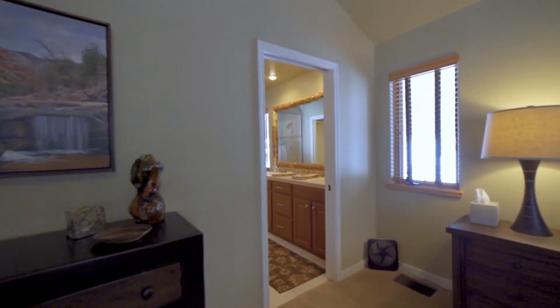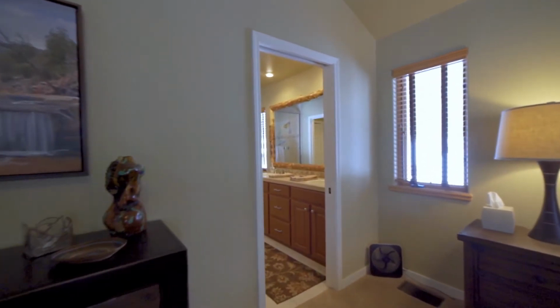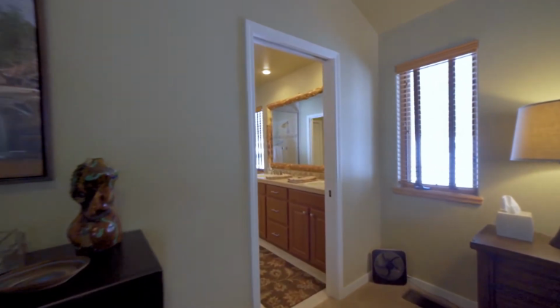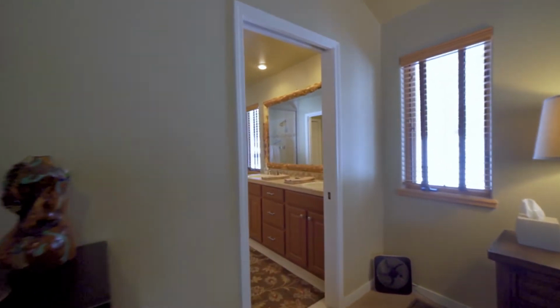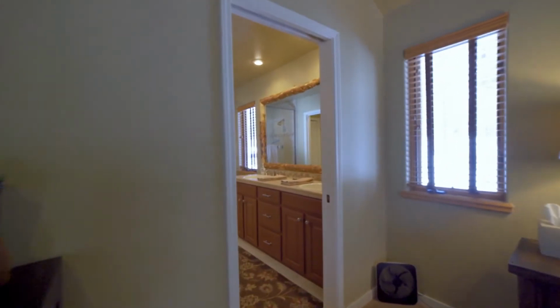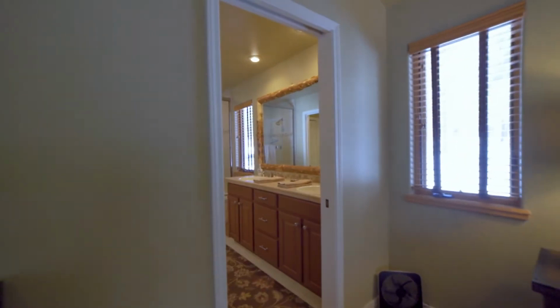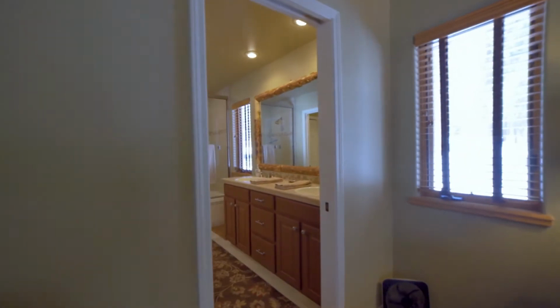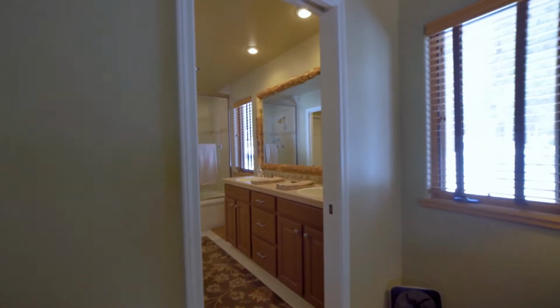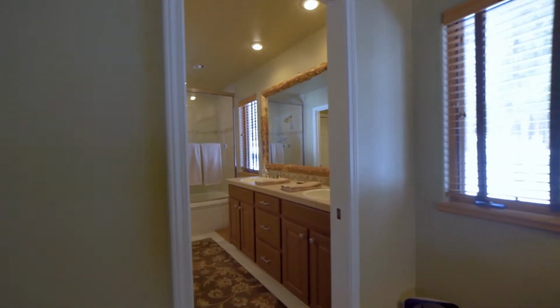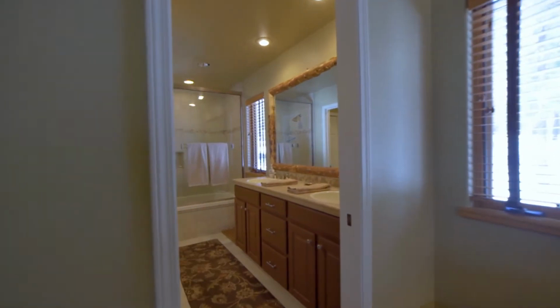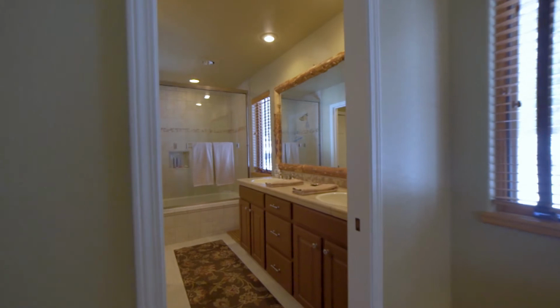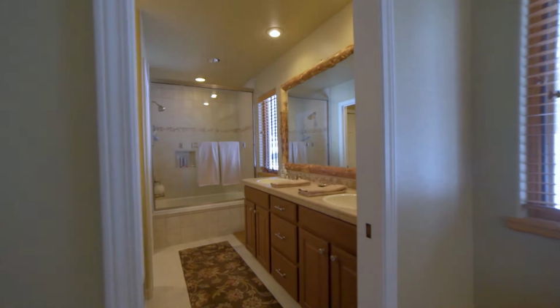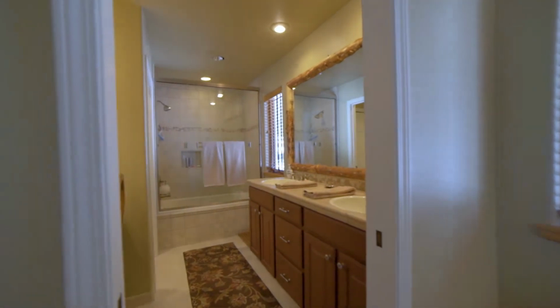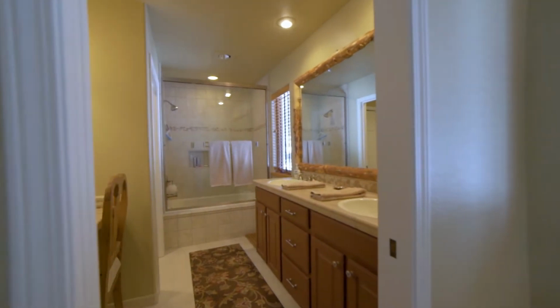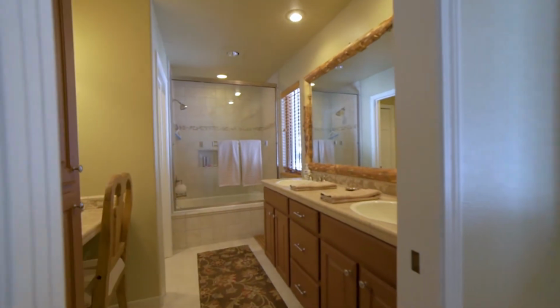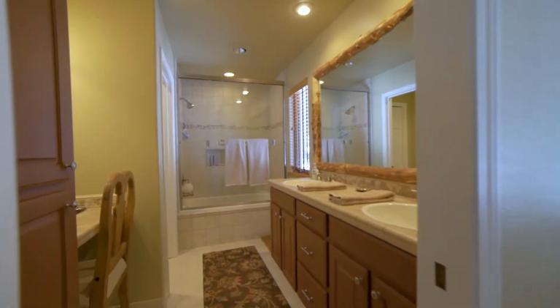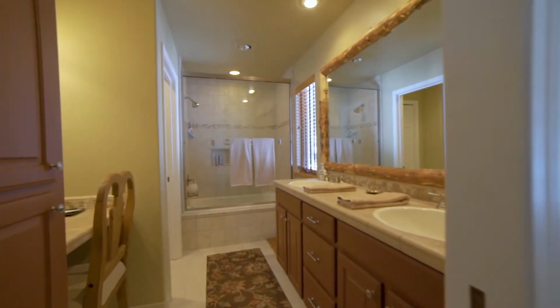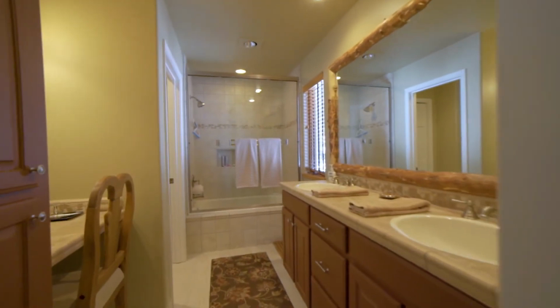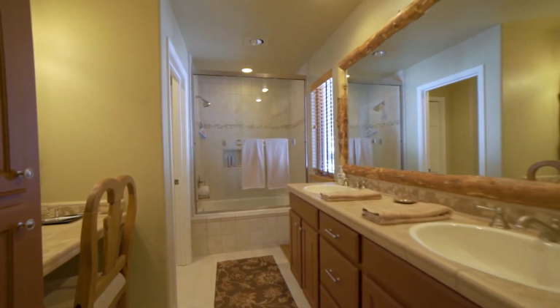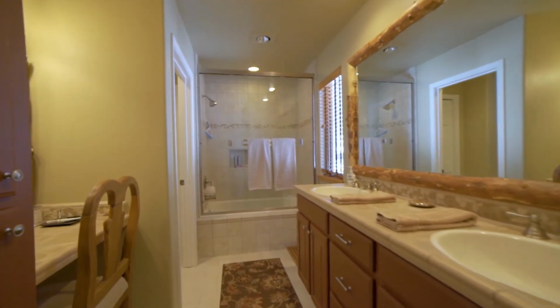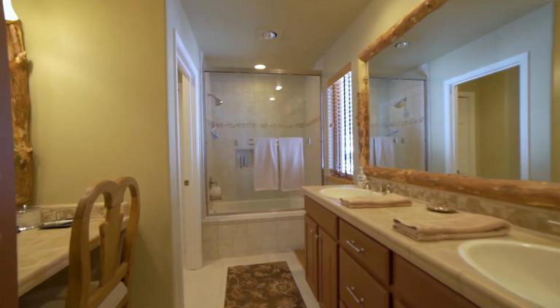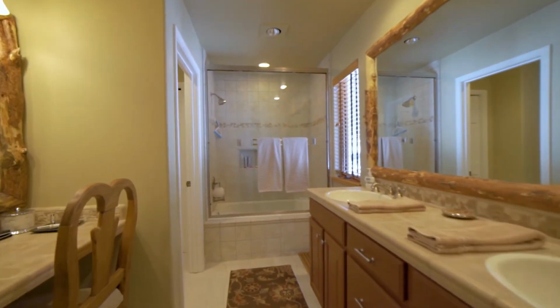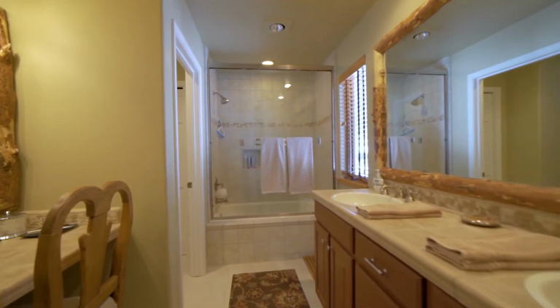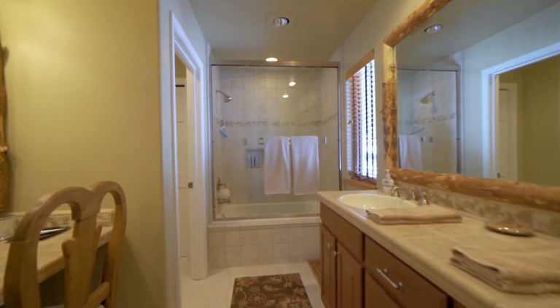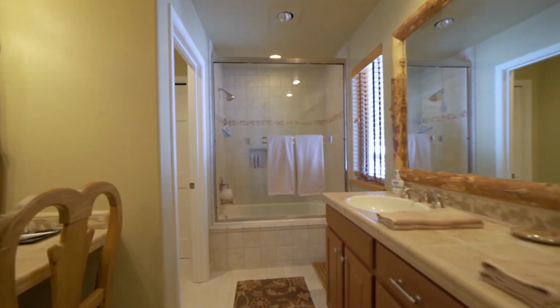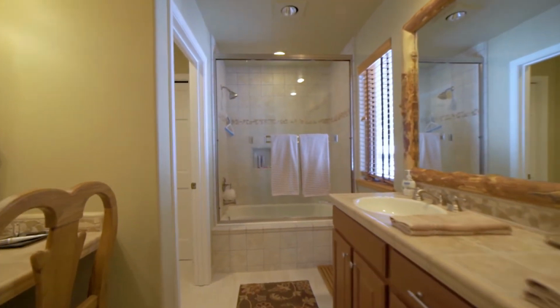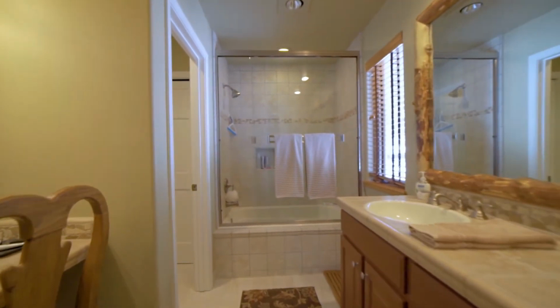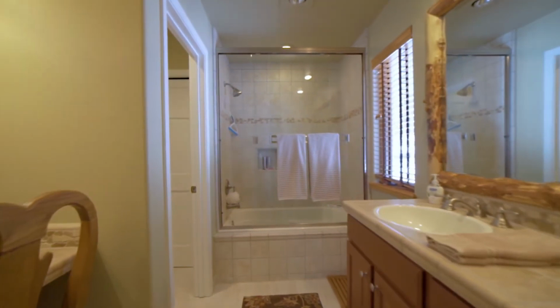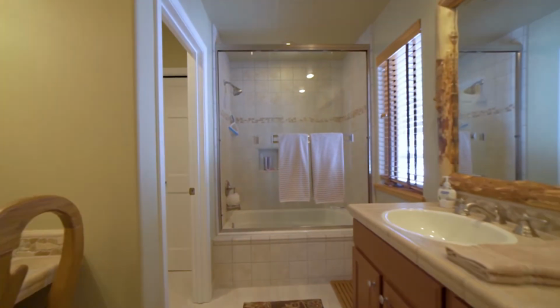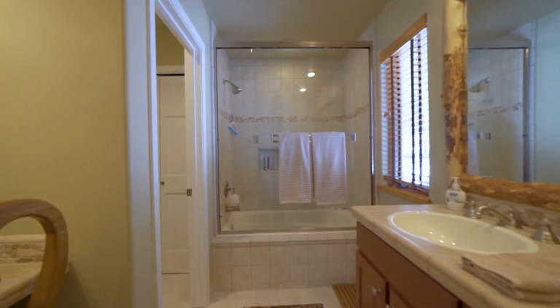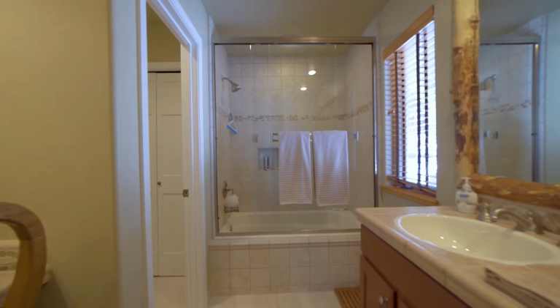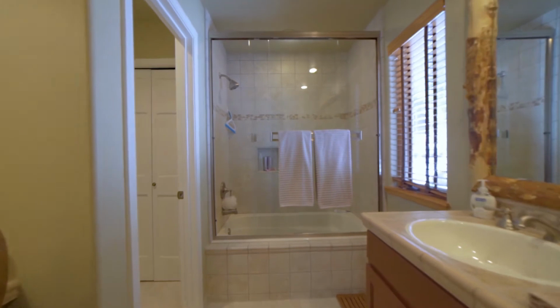In the master bath, you have dual vanities, as well as a separate water closet and the radiant in-floor heating.